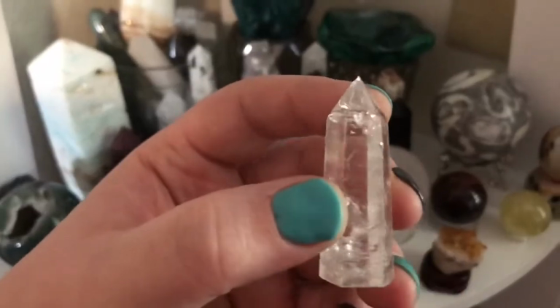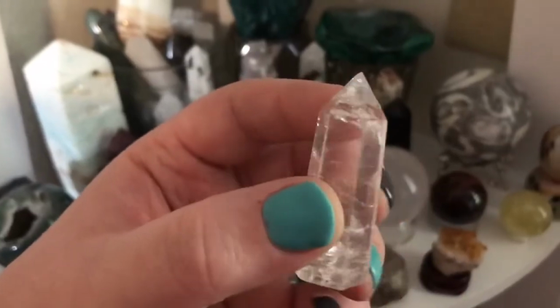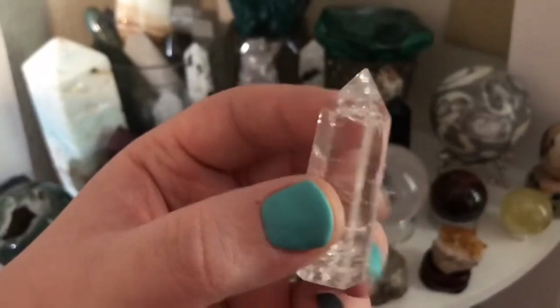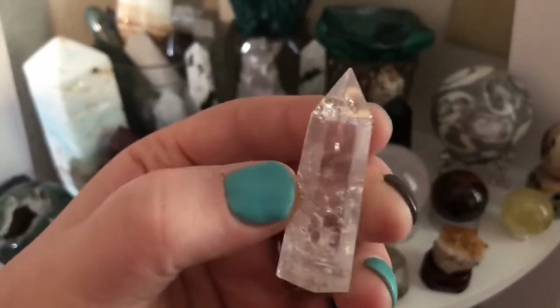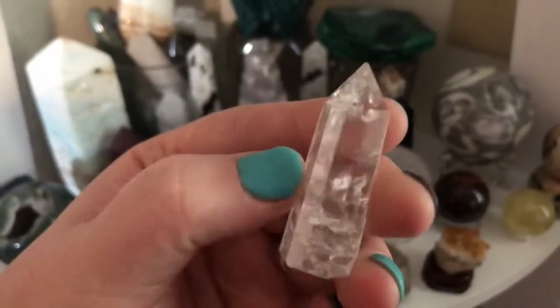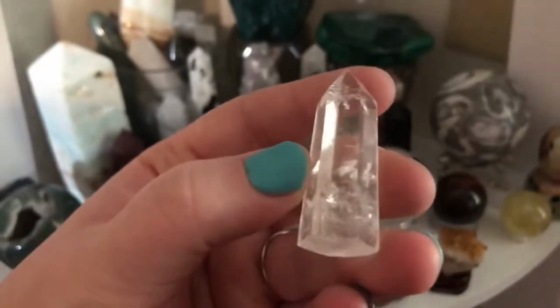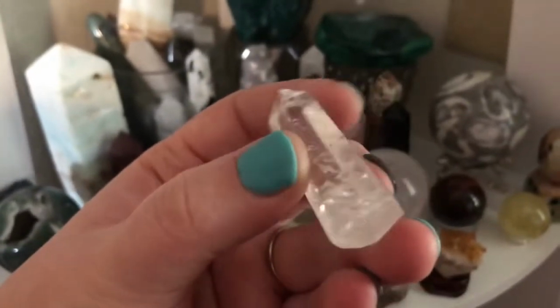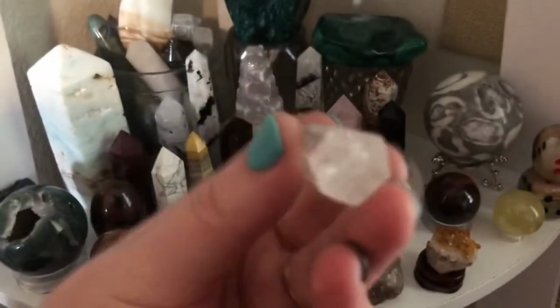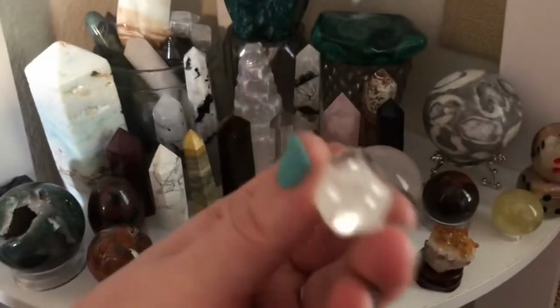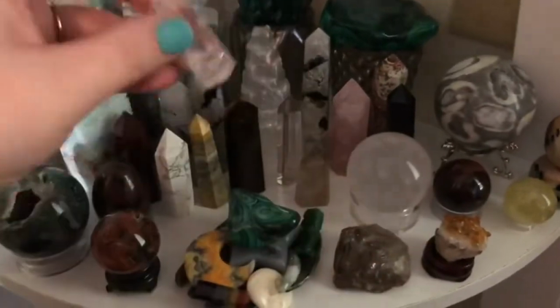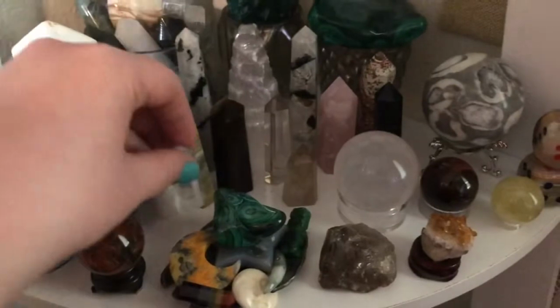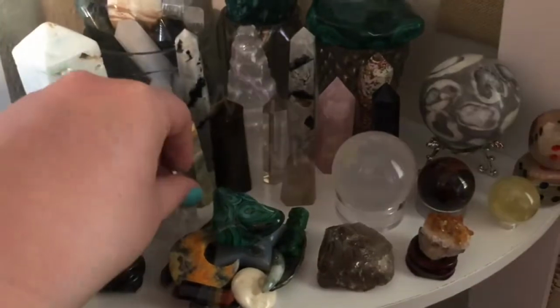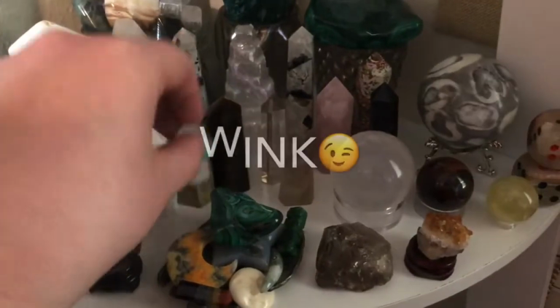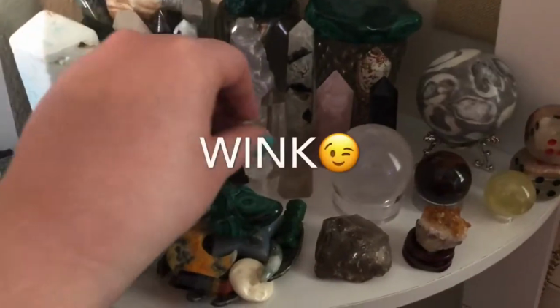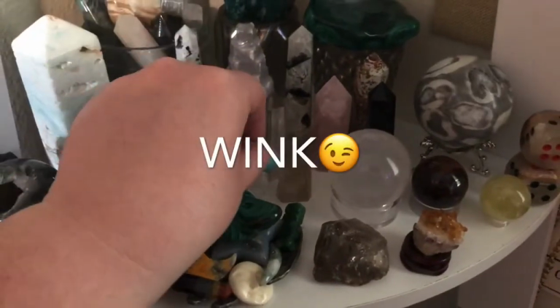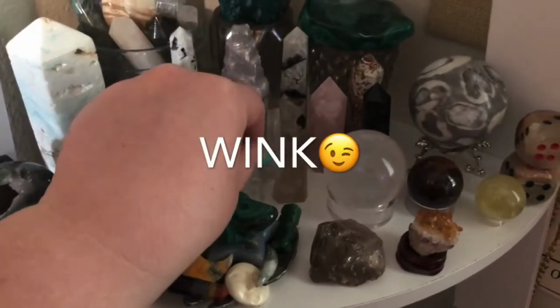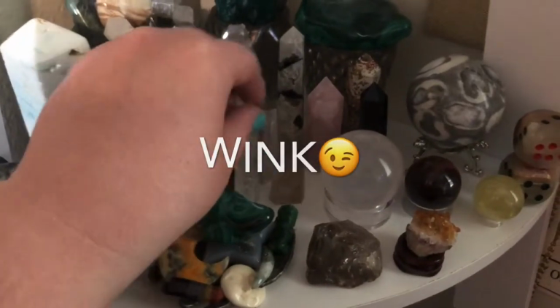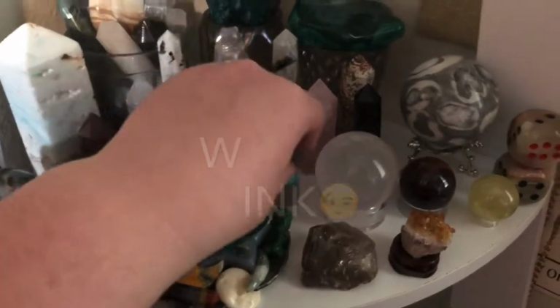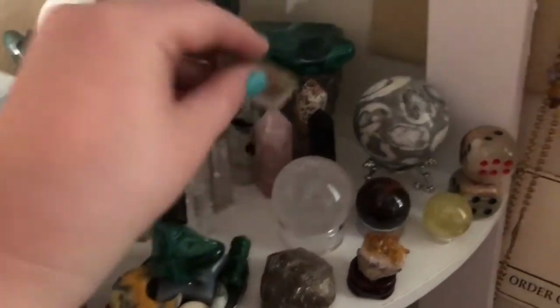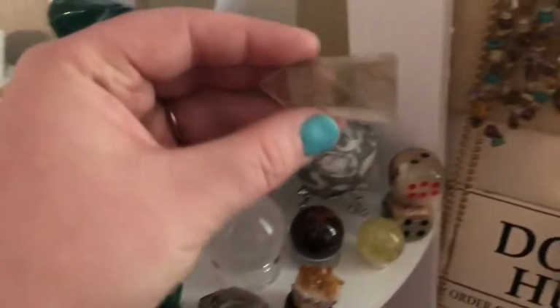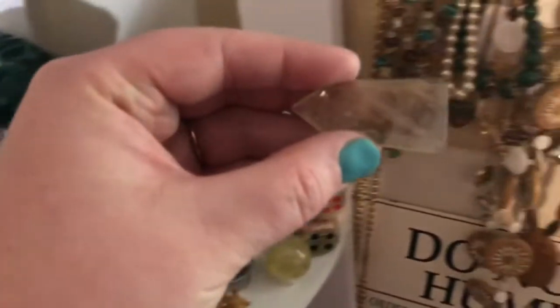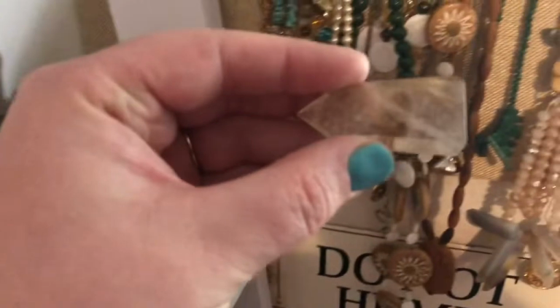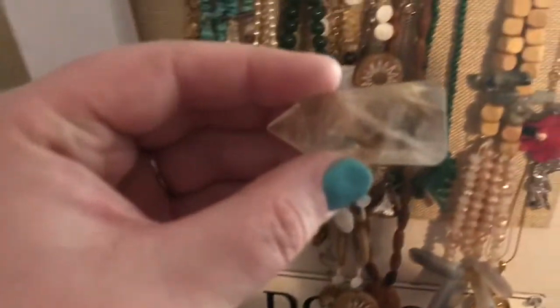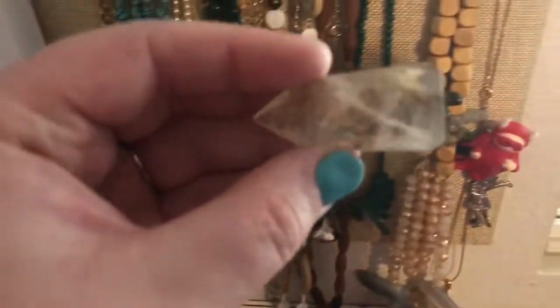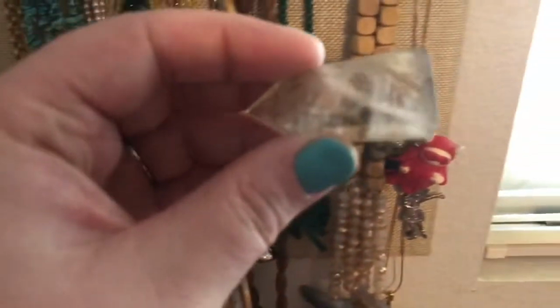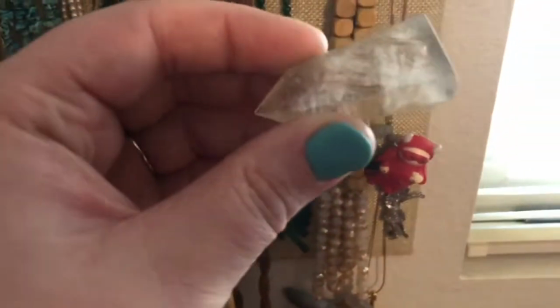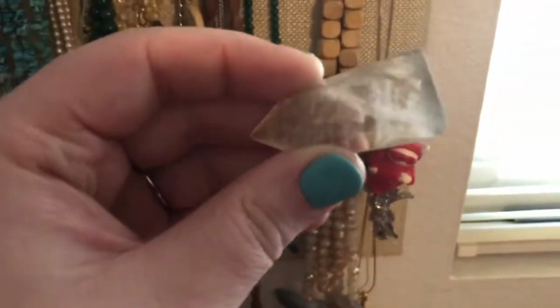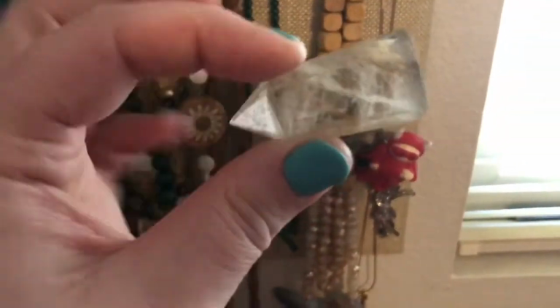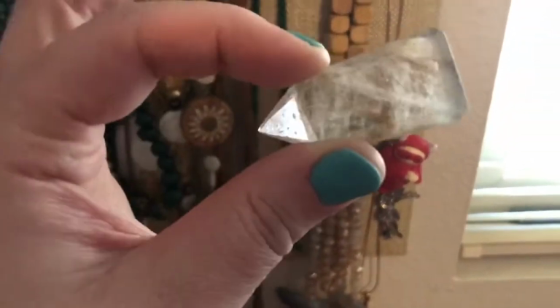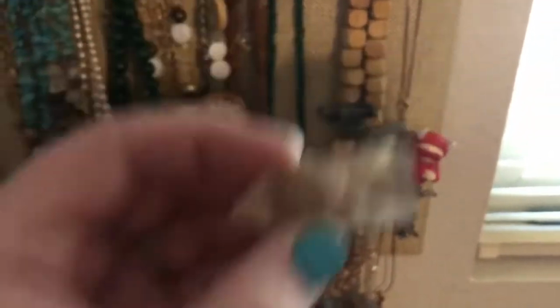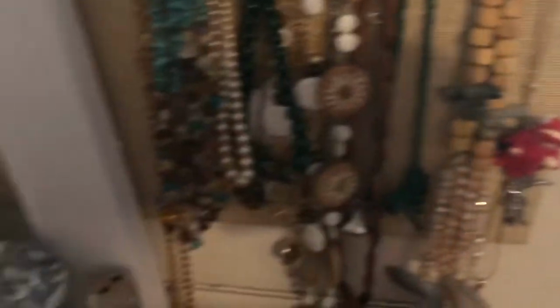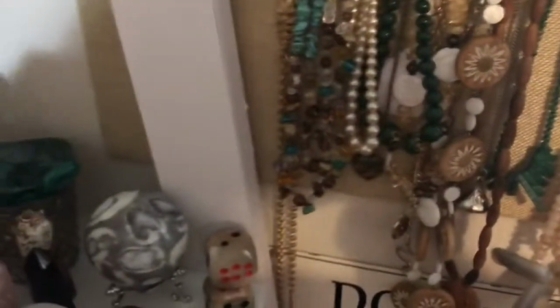This one right here shoots off beautiful rainbows — just clear quartz. It doesn't matter the size for me; it's the impact that they give me. I have a beautiful rutilated quartz. I want to get one with some copper rudel.